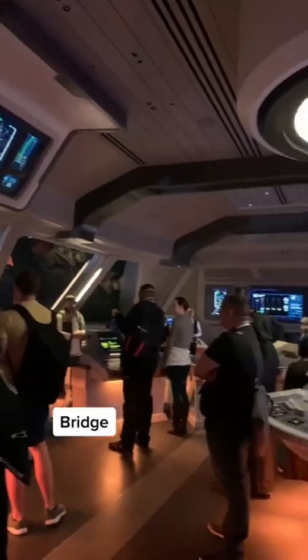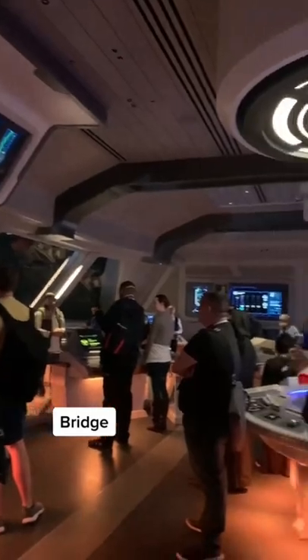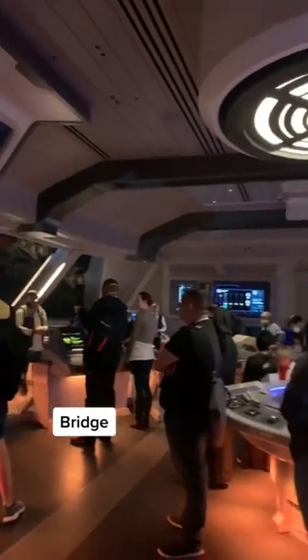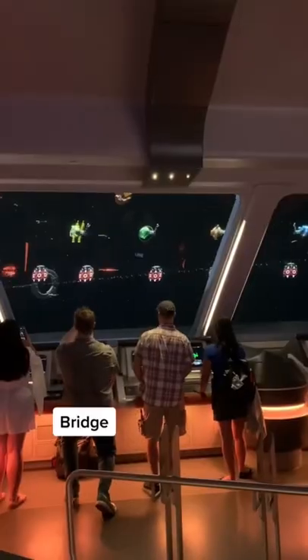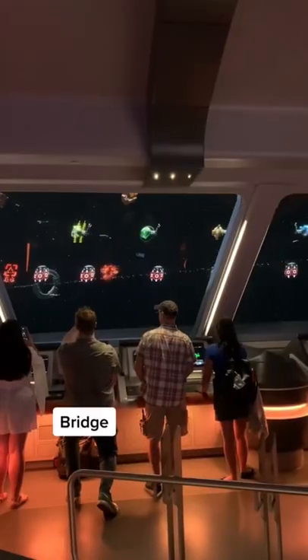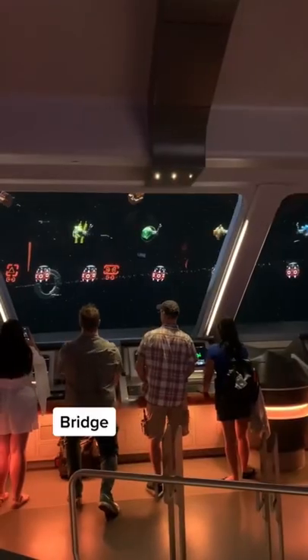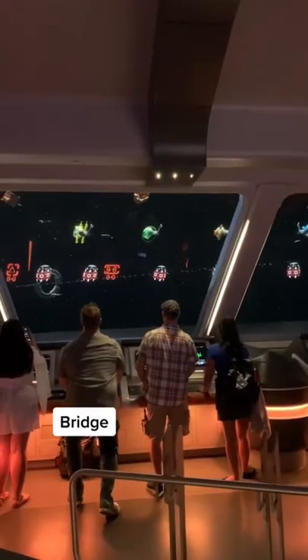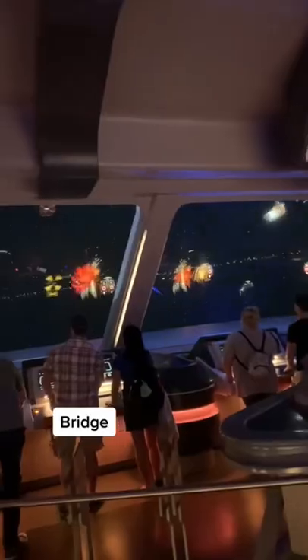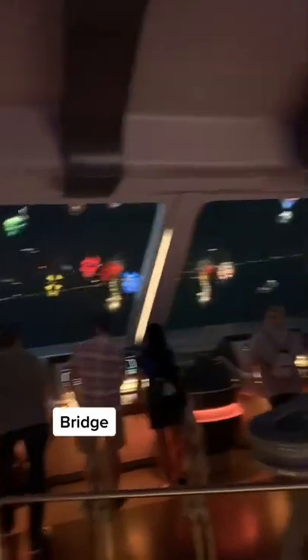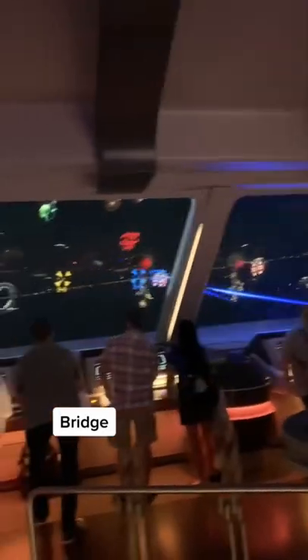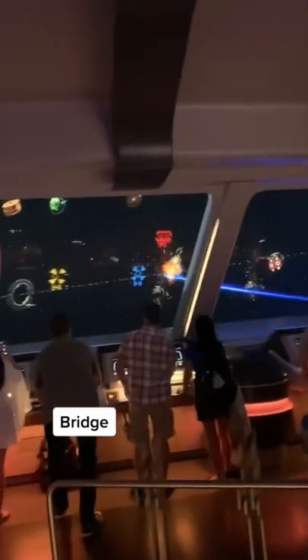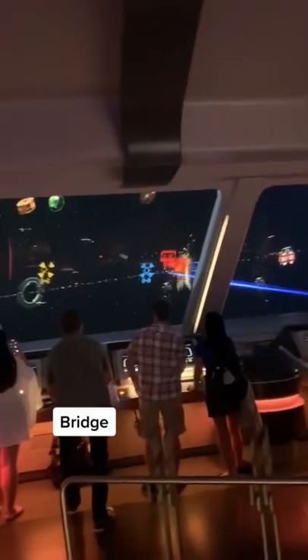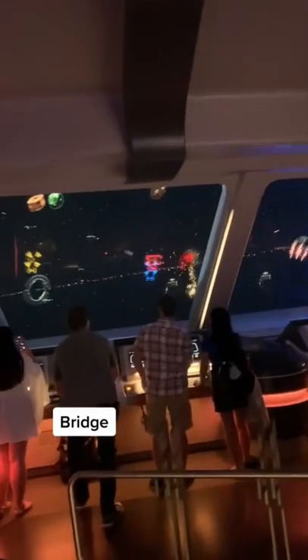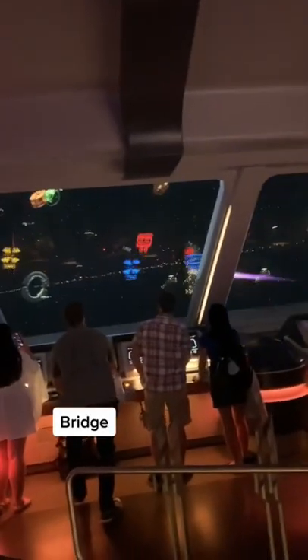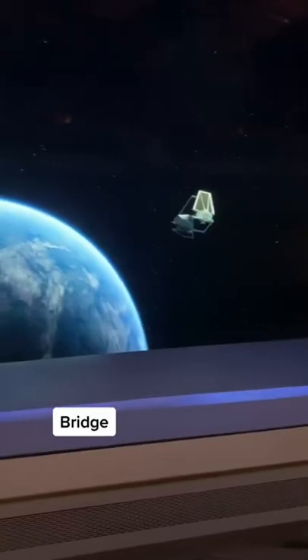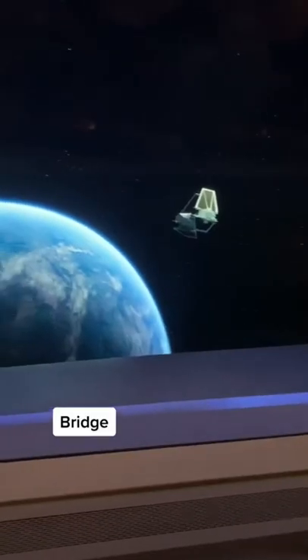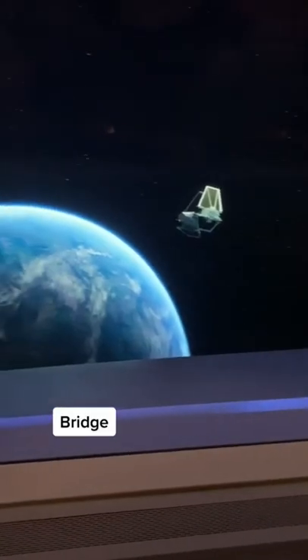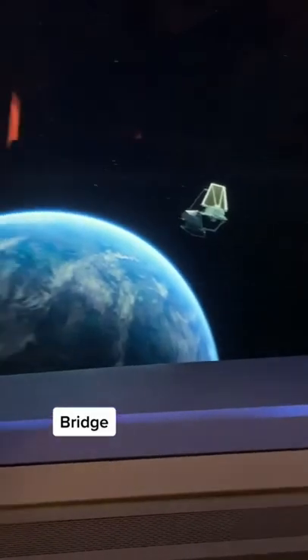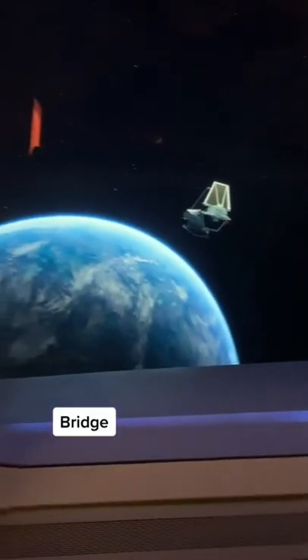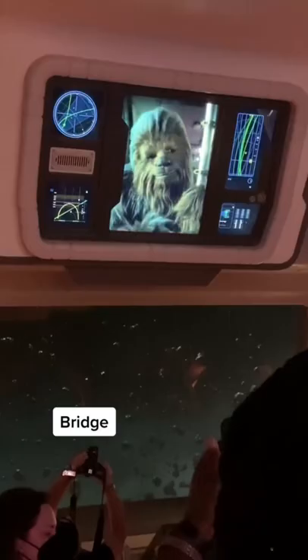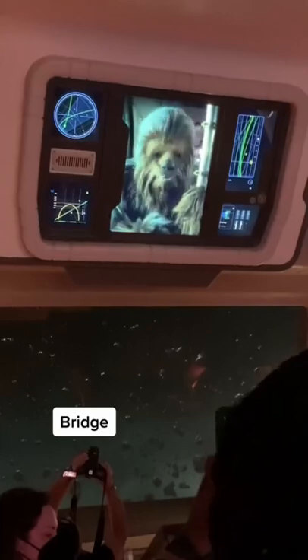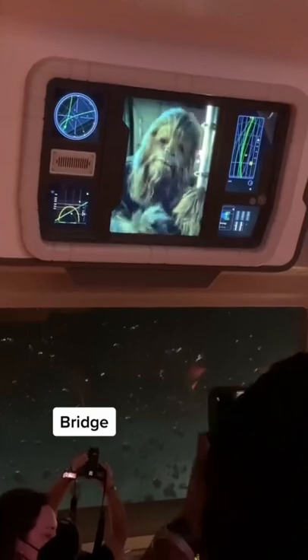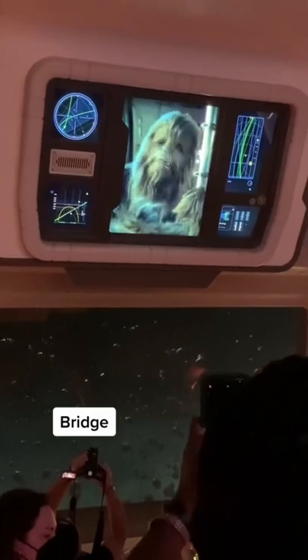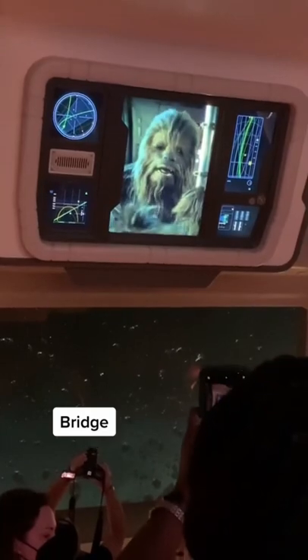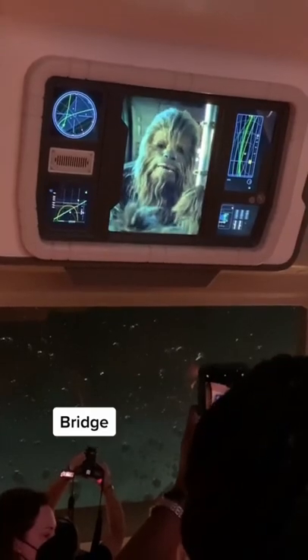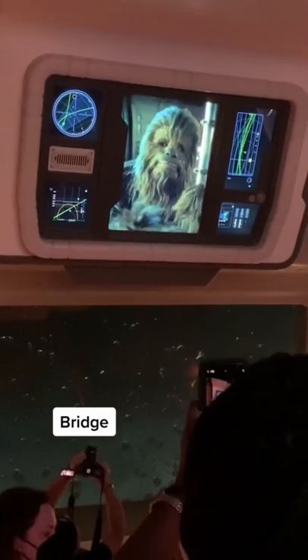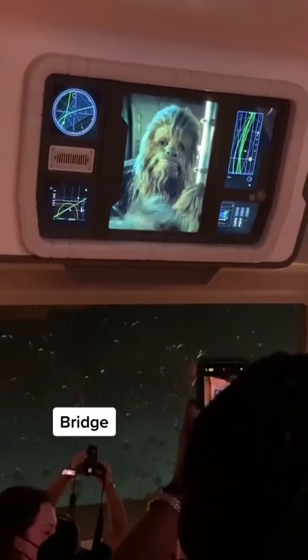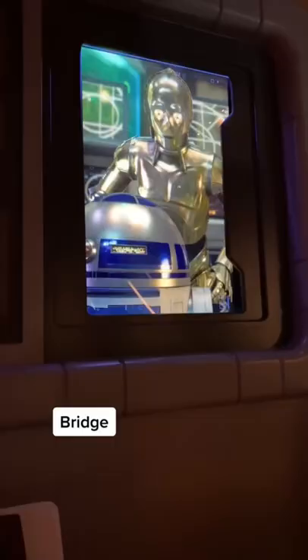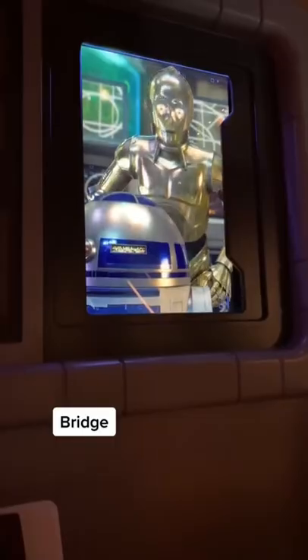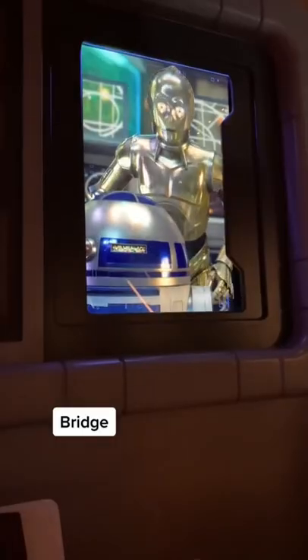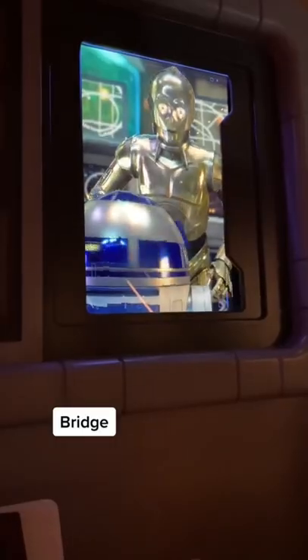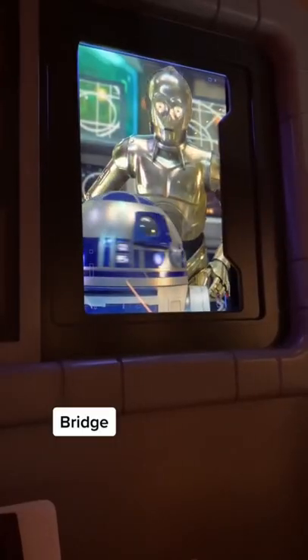The Bridge — the ship's command center. Learn about its systems and how to operate them, including weapons and shields, skills that may come in handy during a journey through the star-filled galaxy.